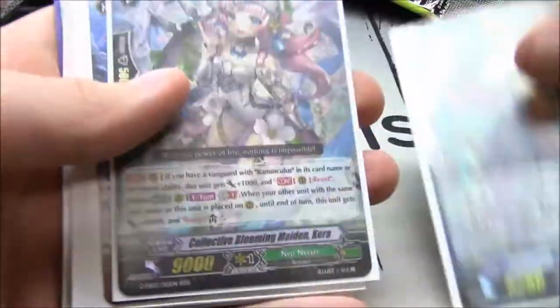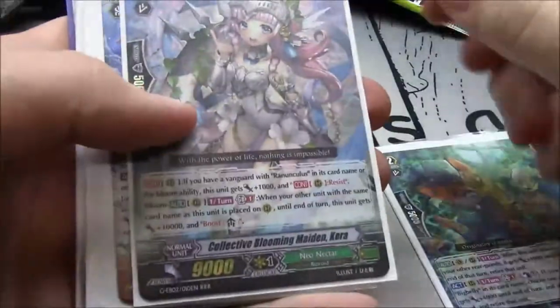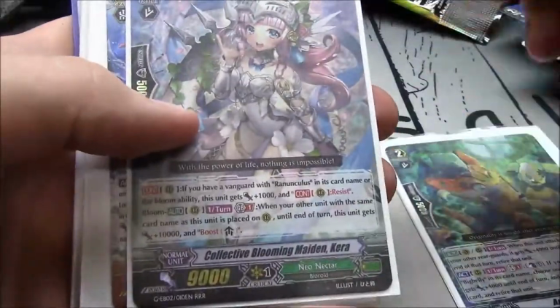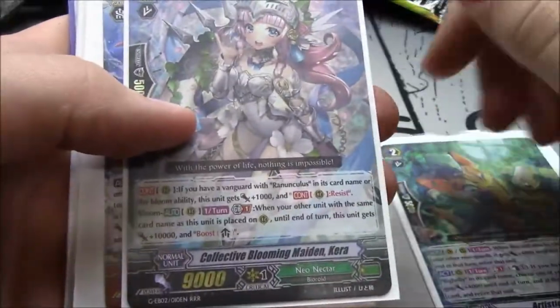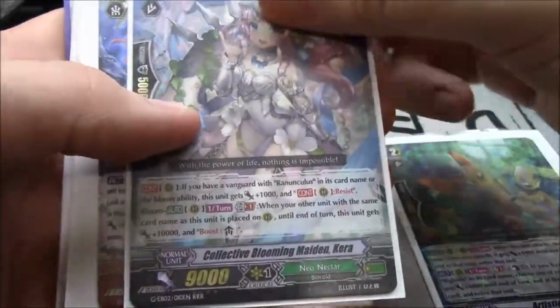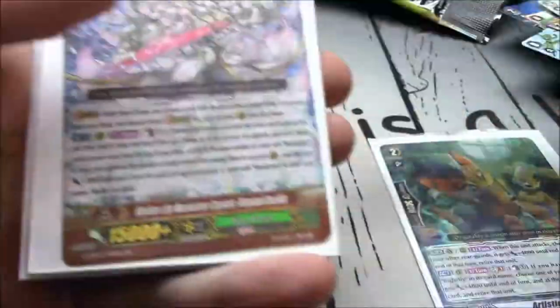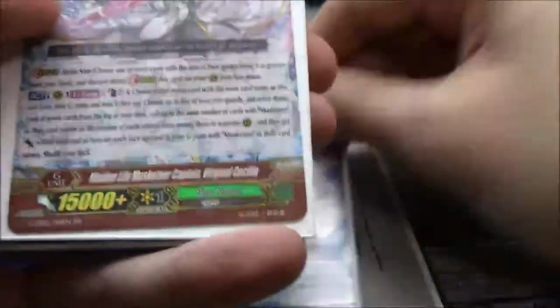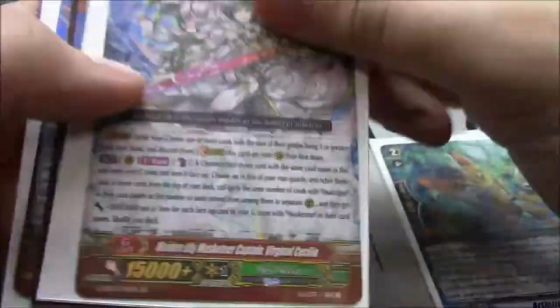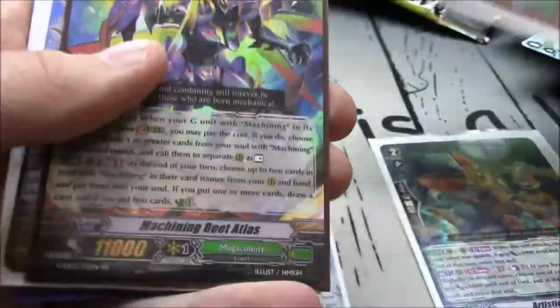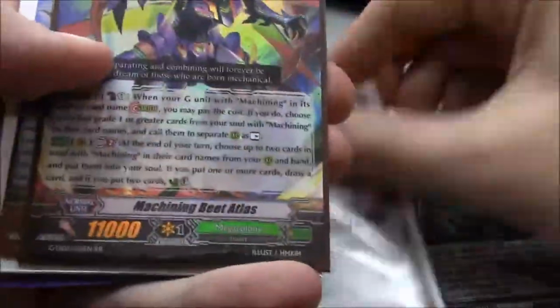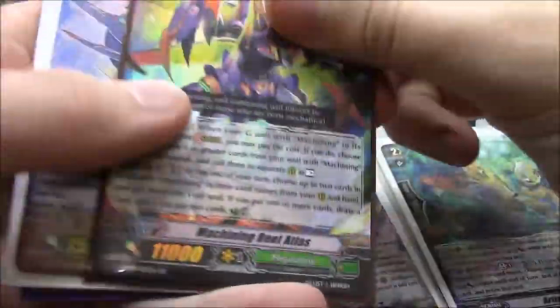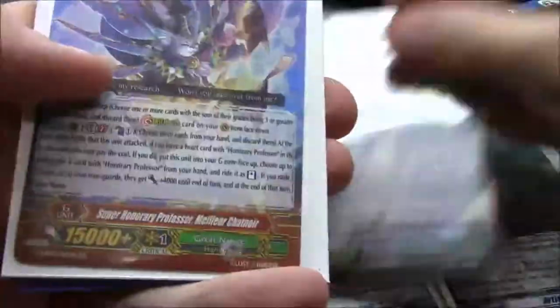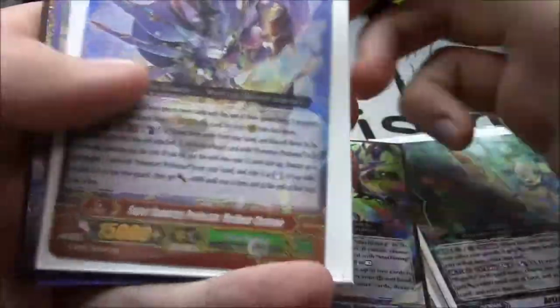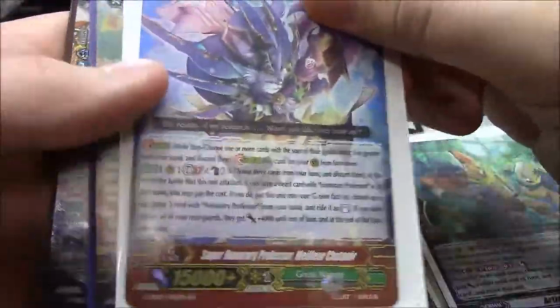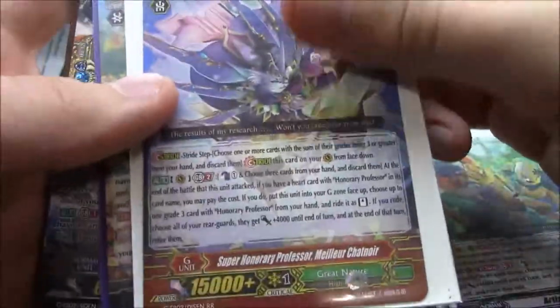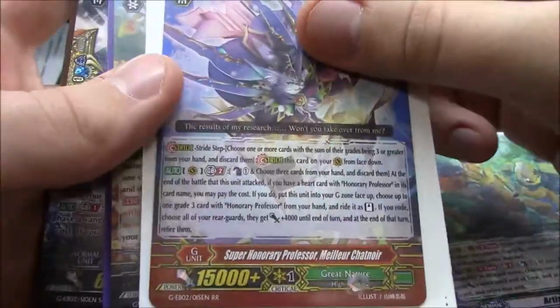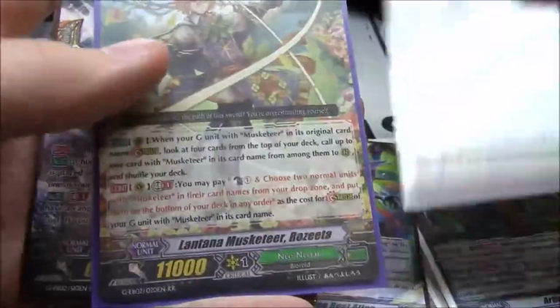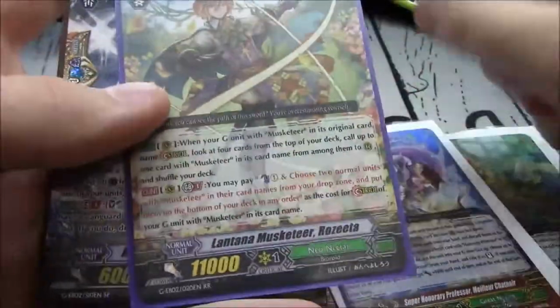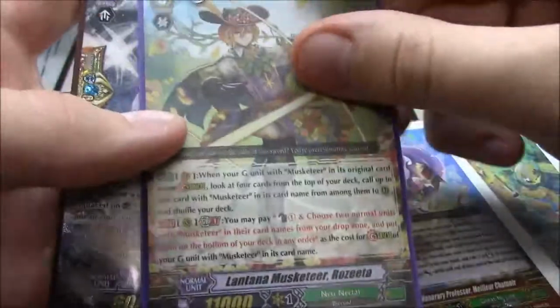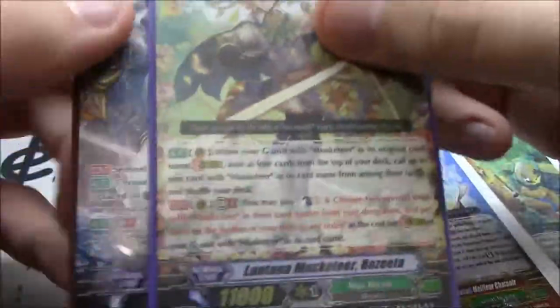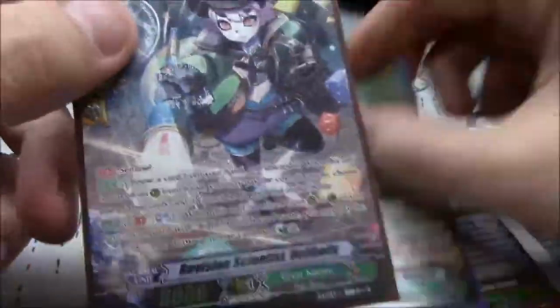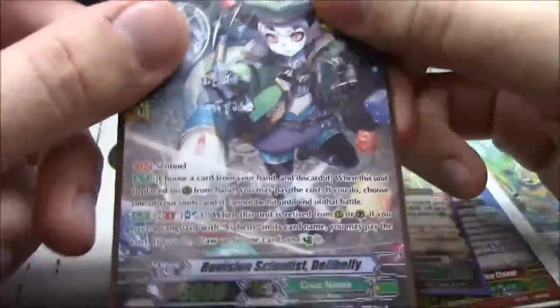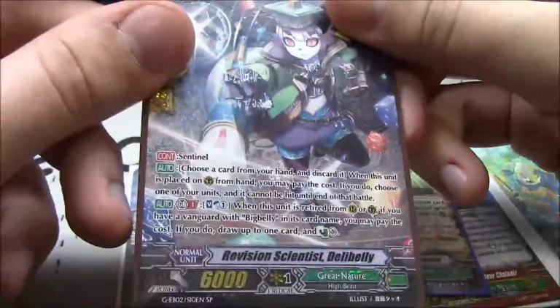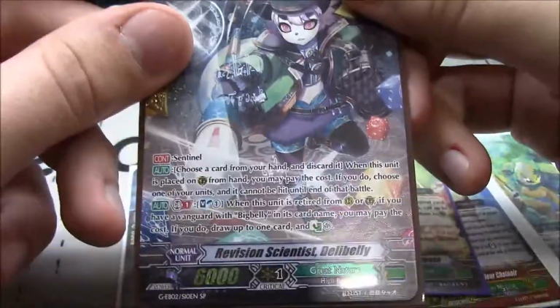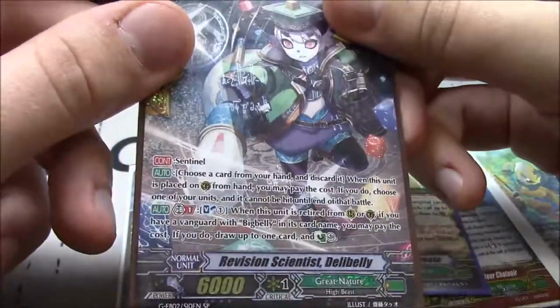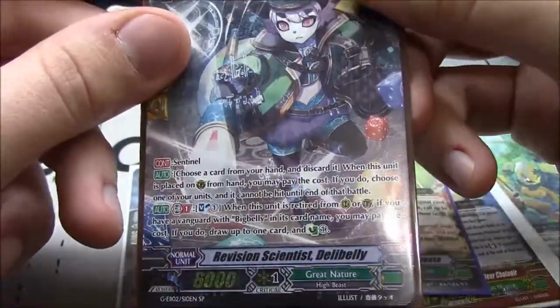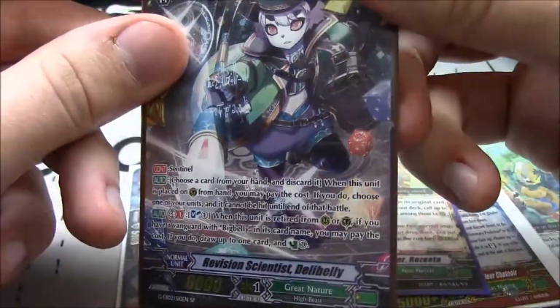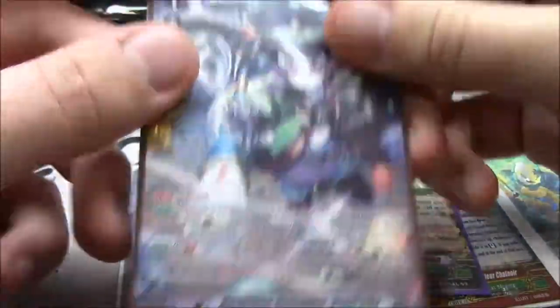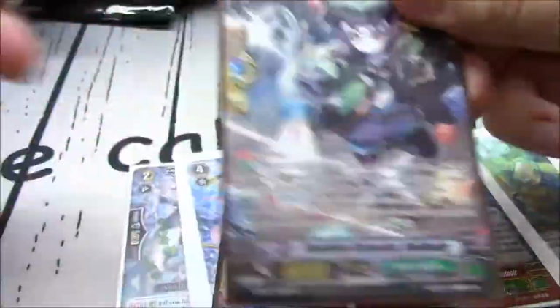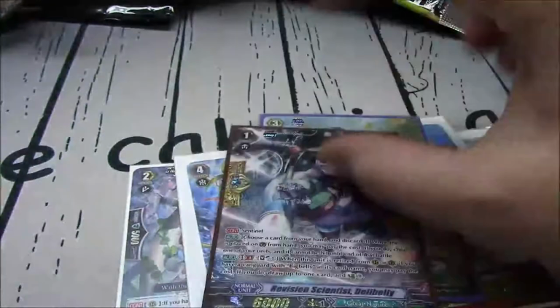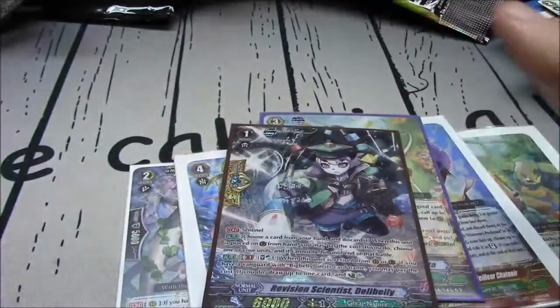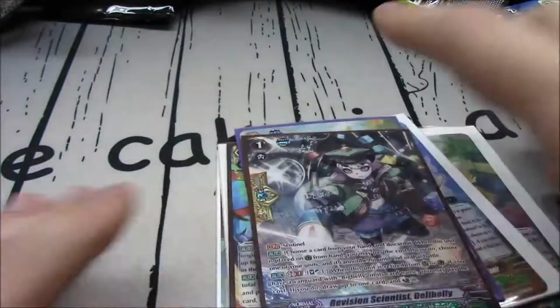Artistic Ocelot — got a lot of good in every single box. Box 1 had: Kereta, Cecilia, Machining Beat Atlas again, Melior Chat Noir, Rosita, Revision Scientist De La Belli SP.